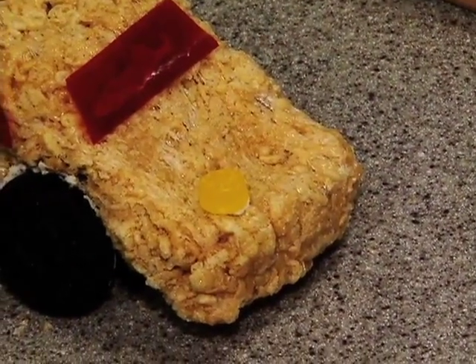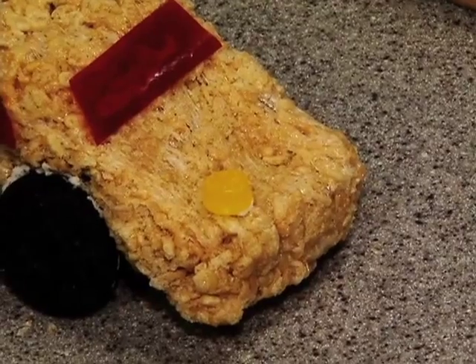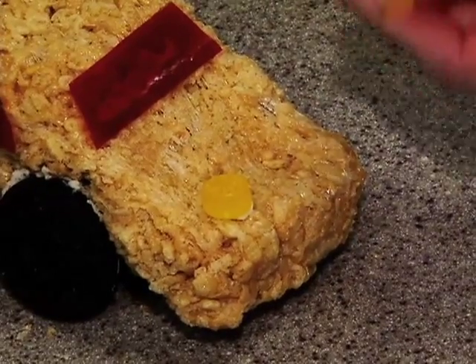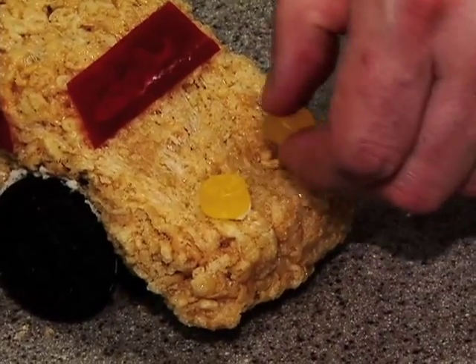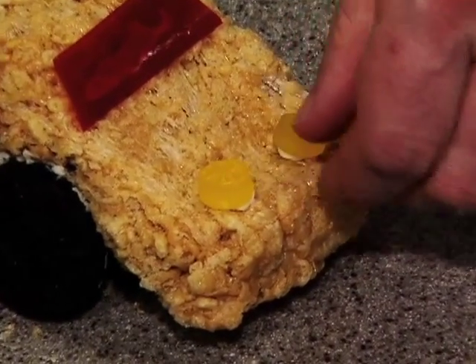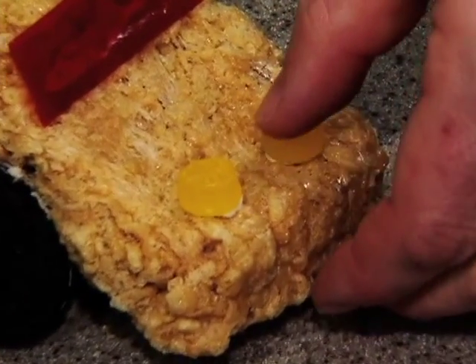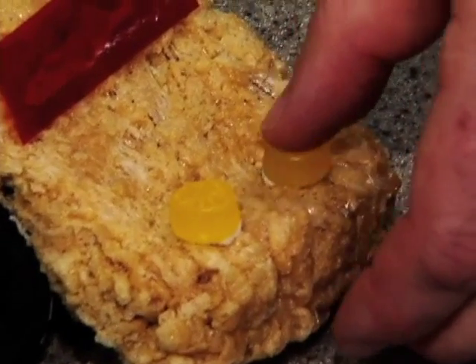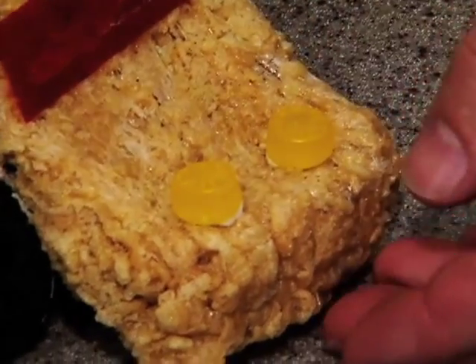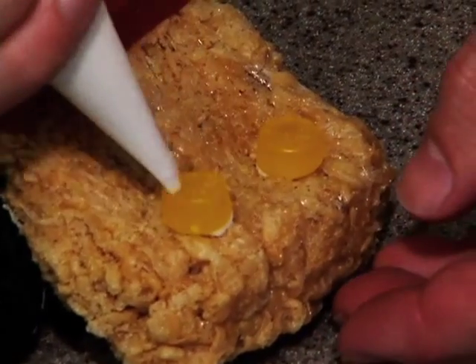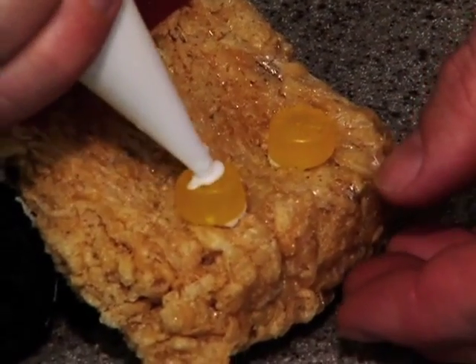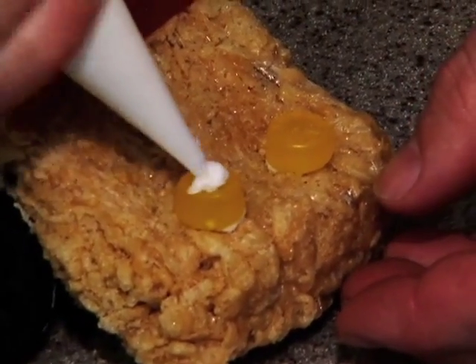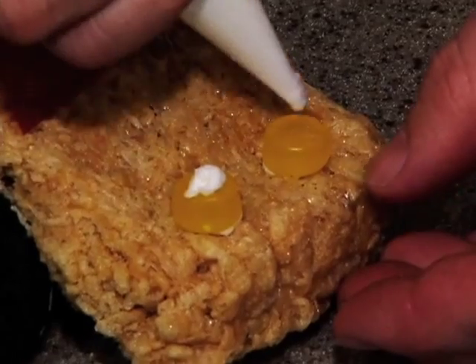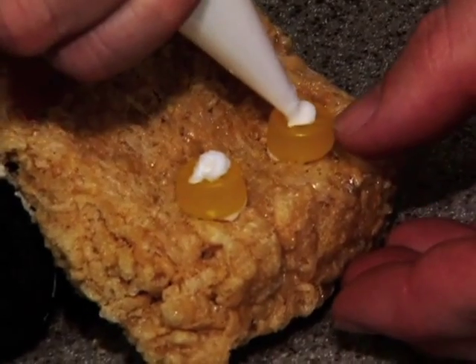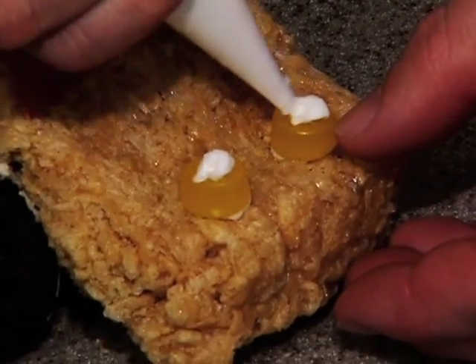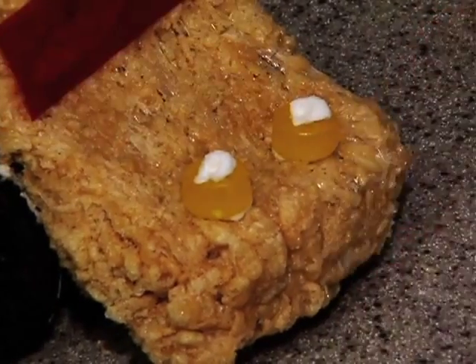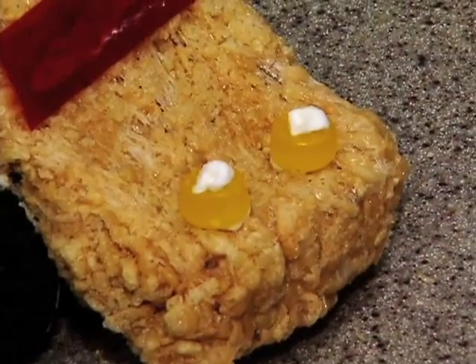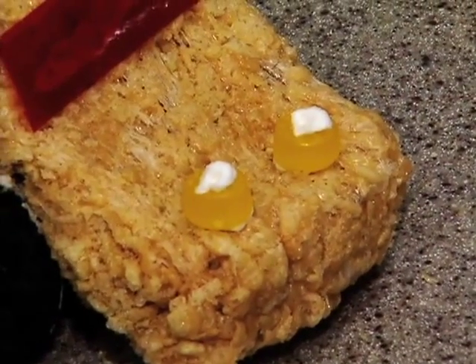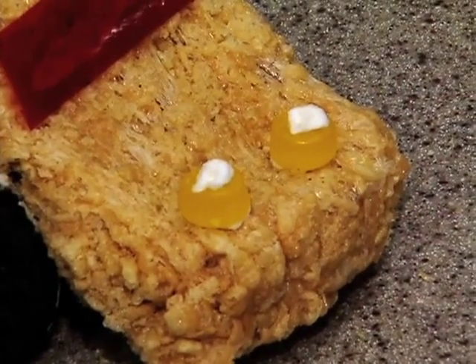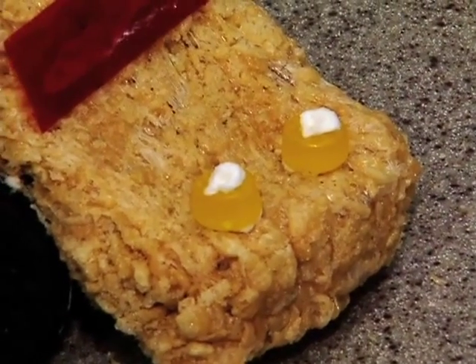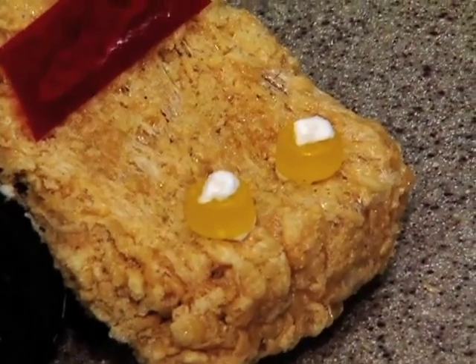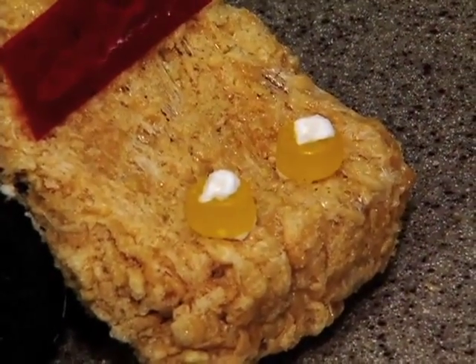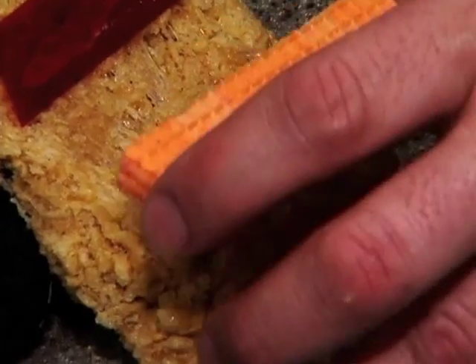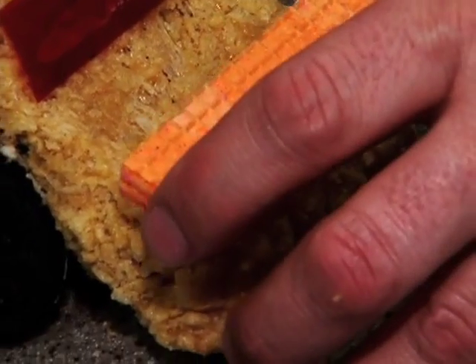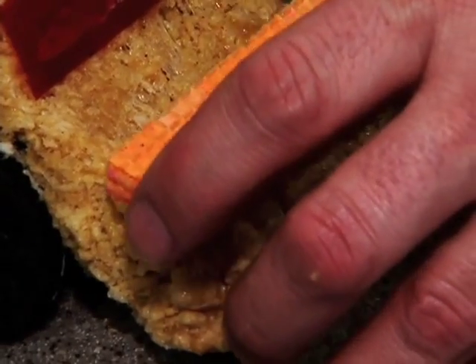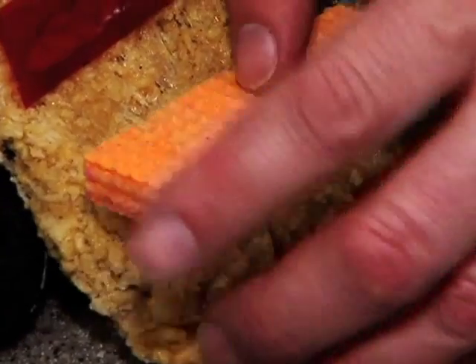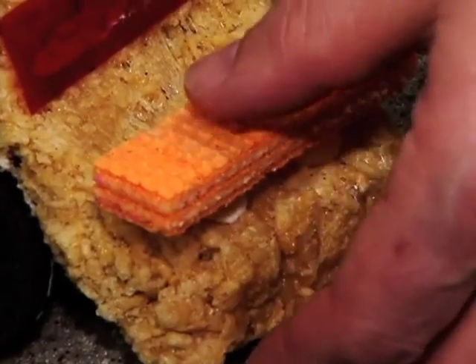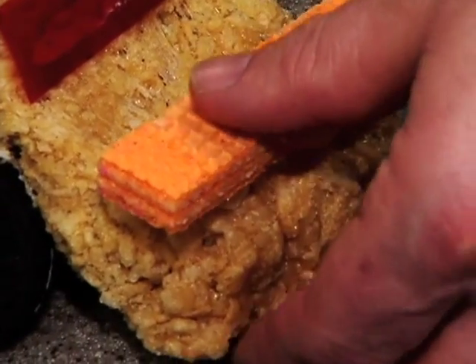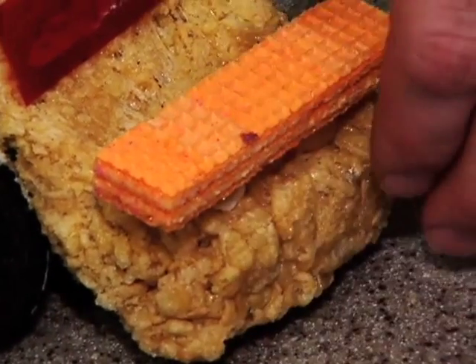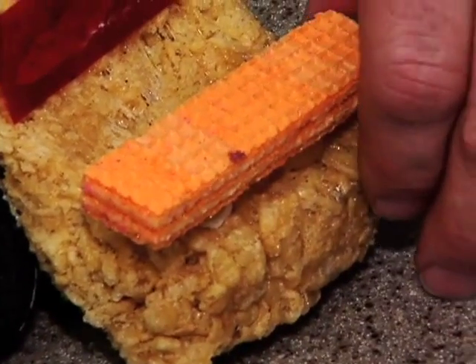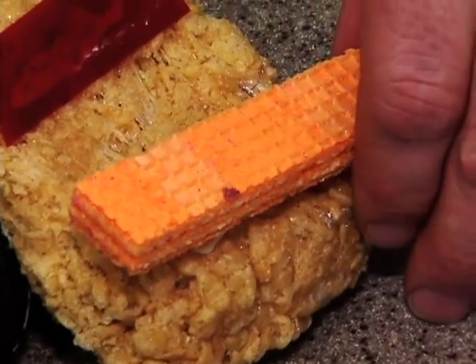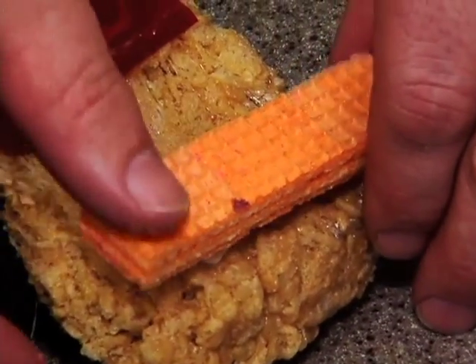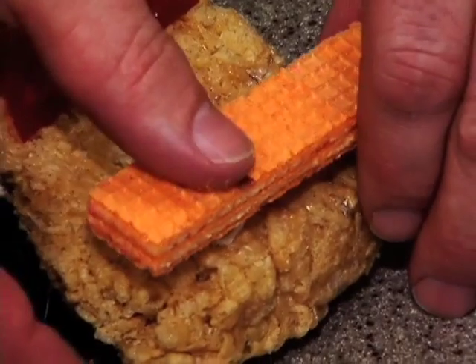Get two of the gummies on there. On top of the gummies do a little bit of frosting, then put a wafer cookie on top of that just for the spoiler.